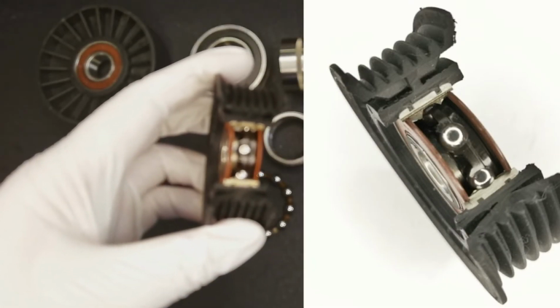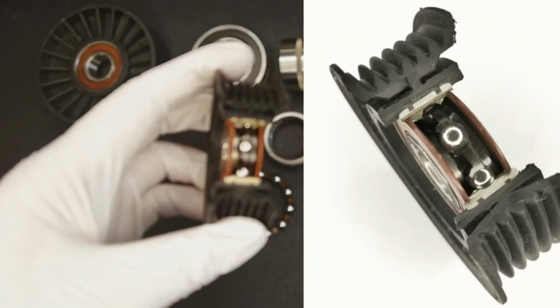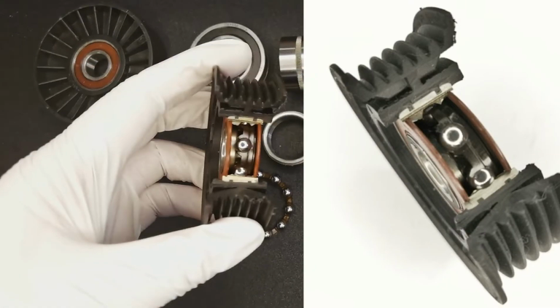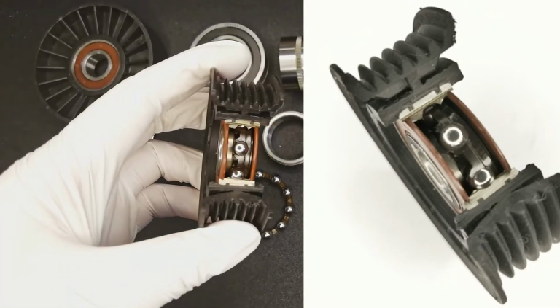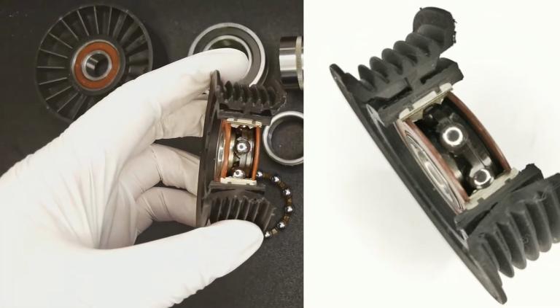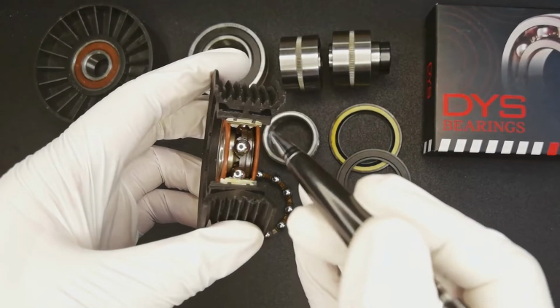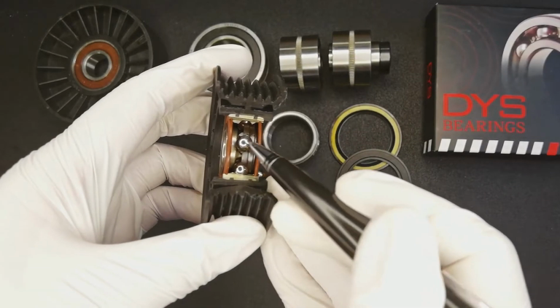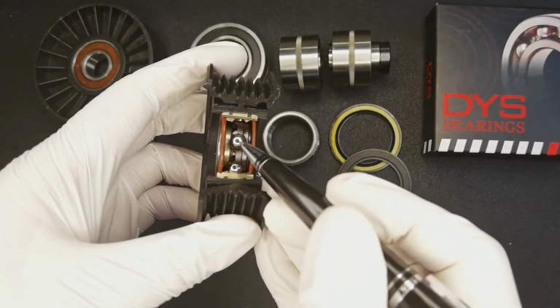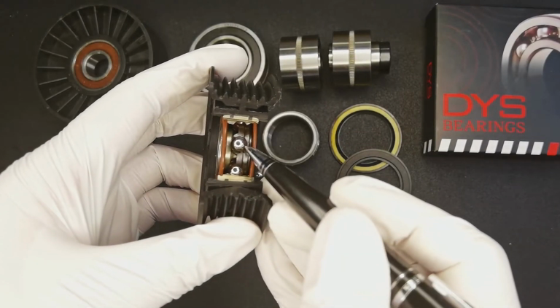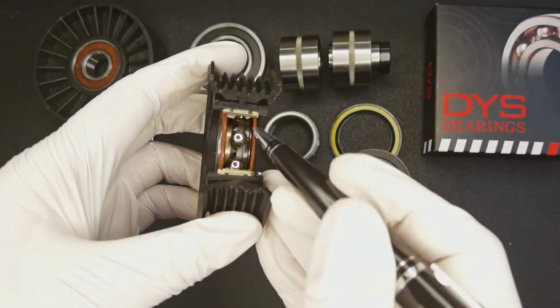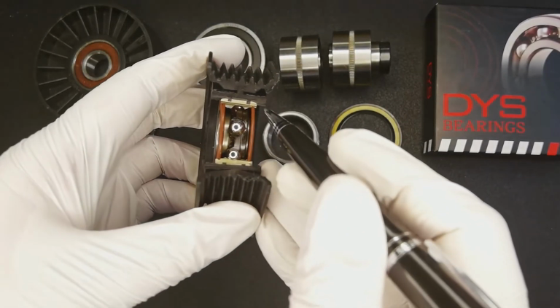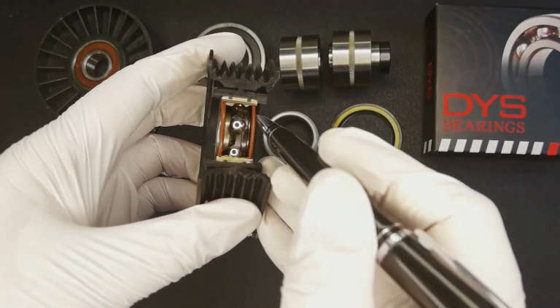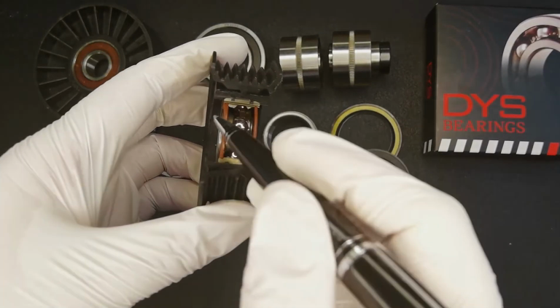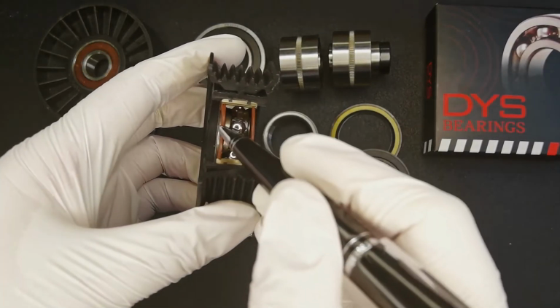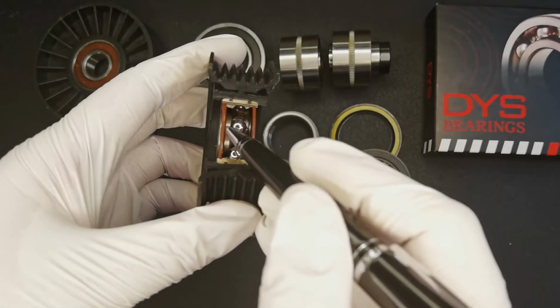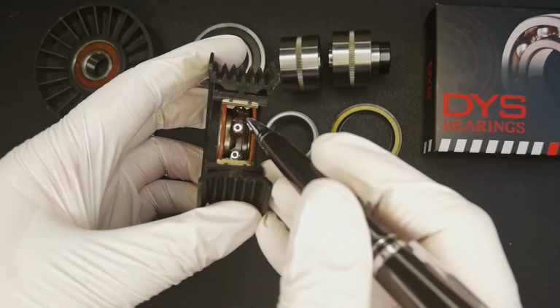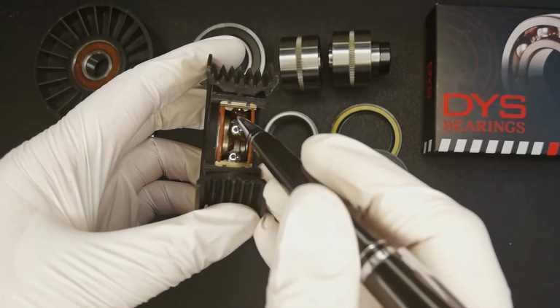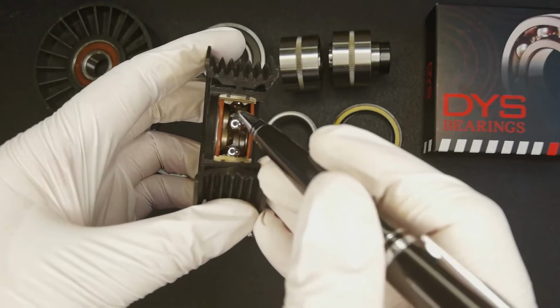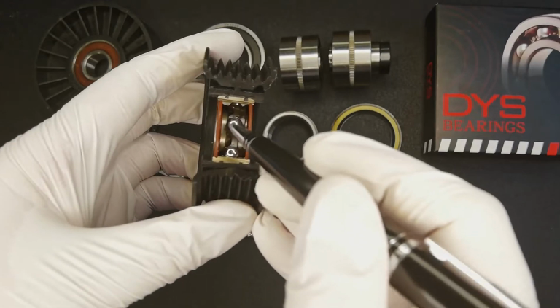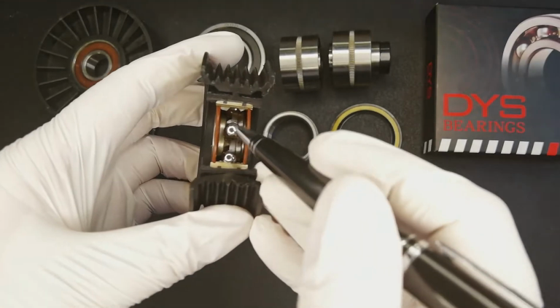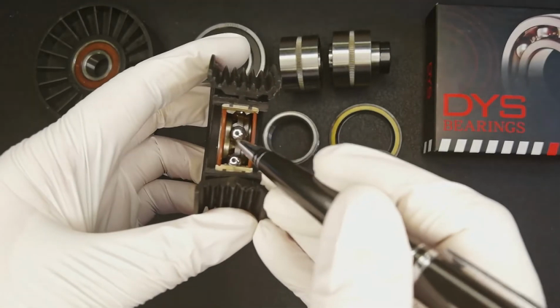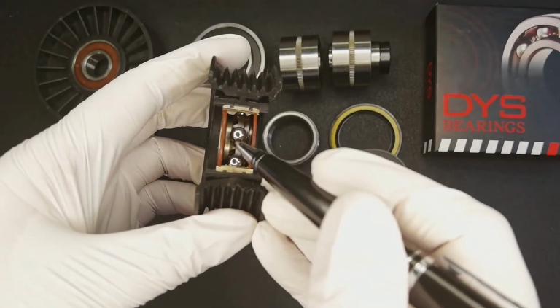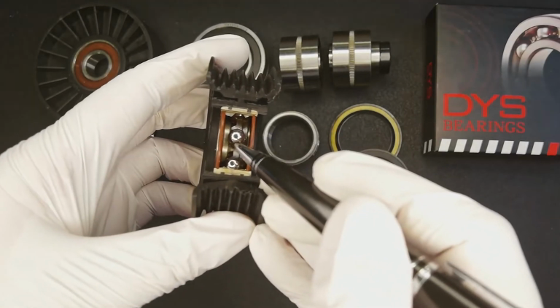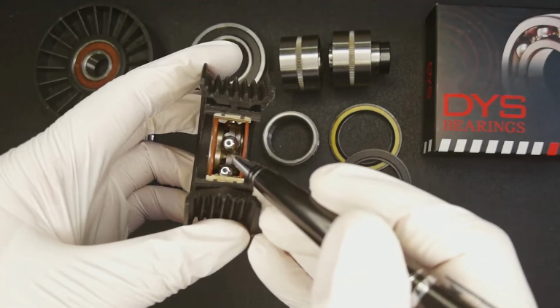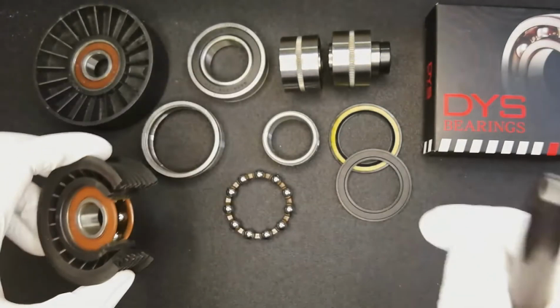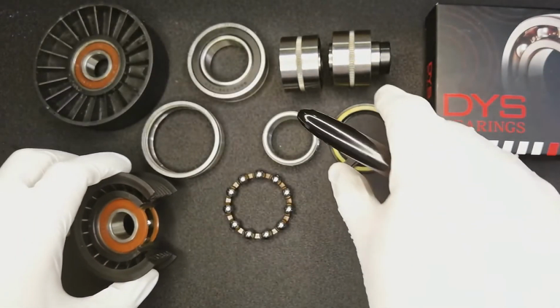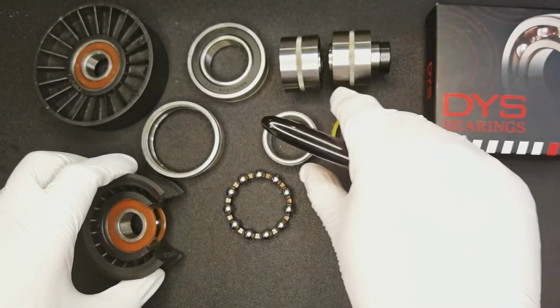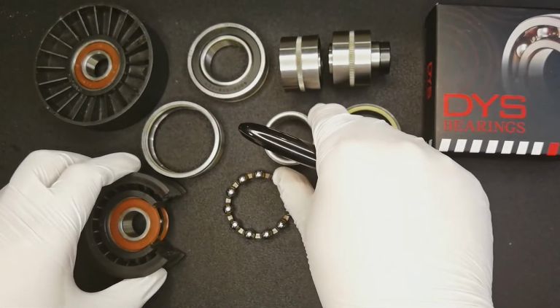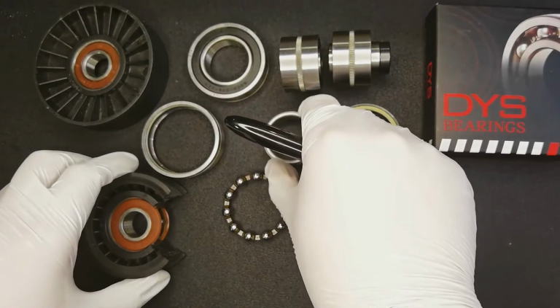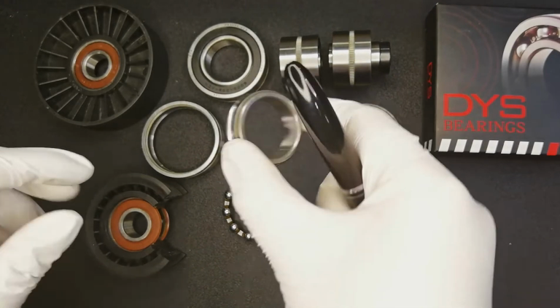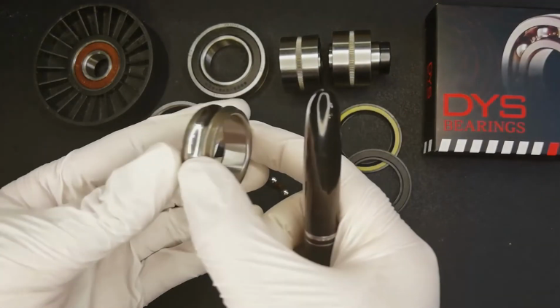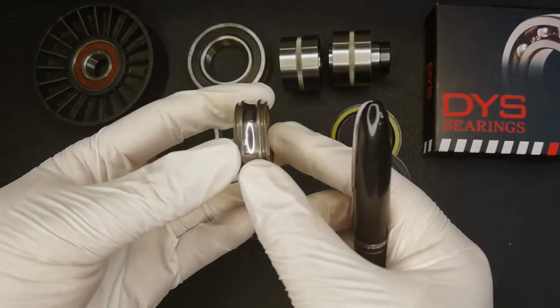Here is the steel ball. And there are seal rings on both sides, which will be covered with a lot of grease. We have high requirements on the structure of the inner ring of the bearing.